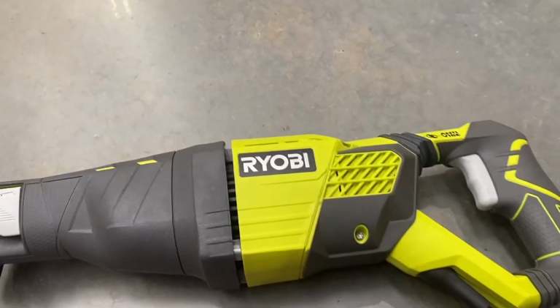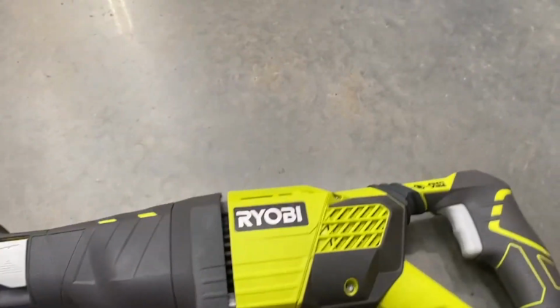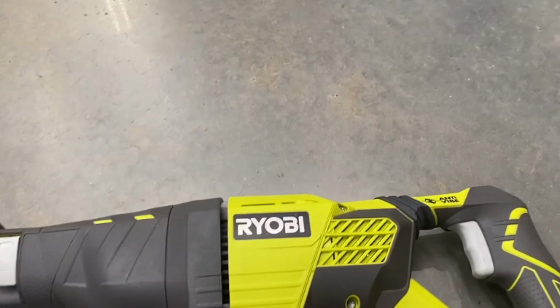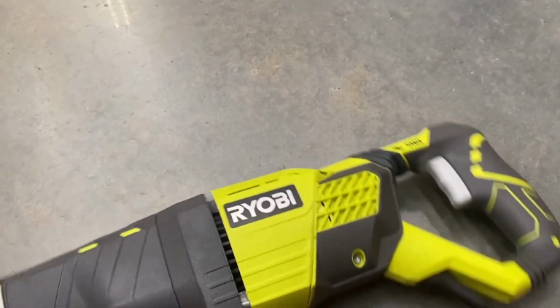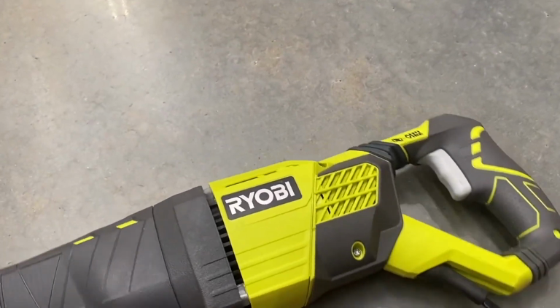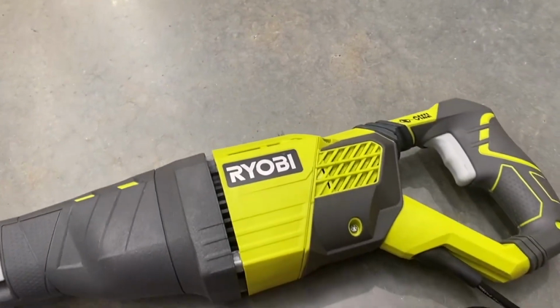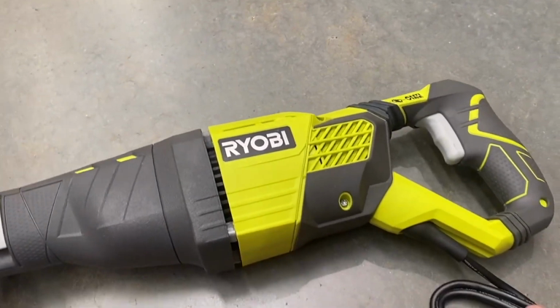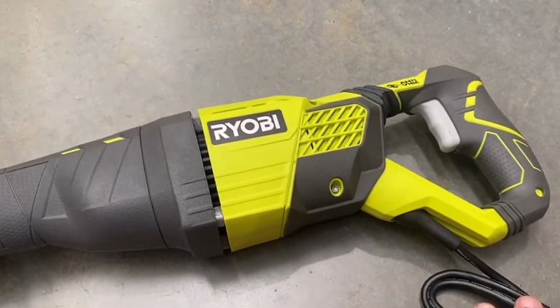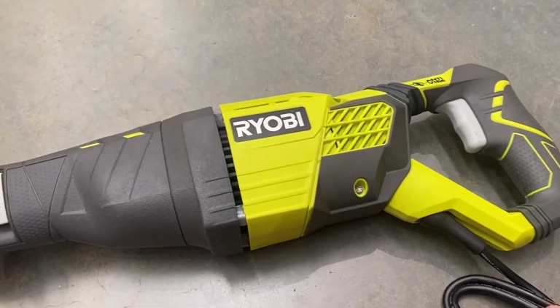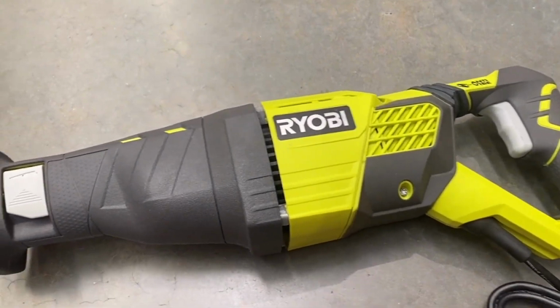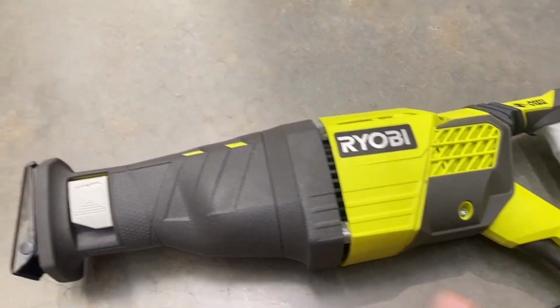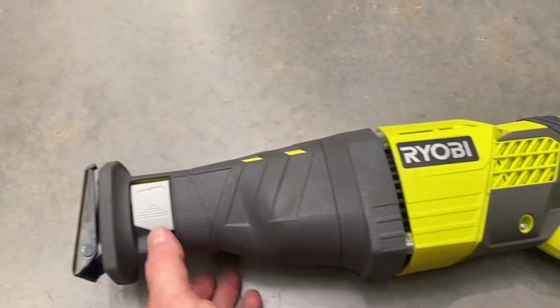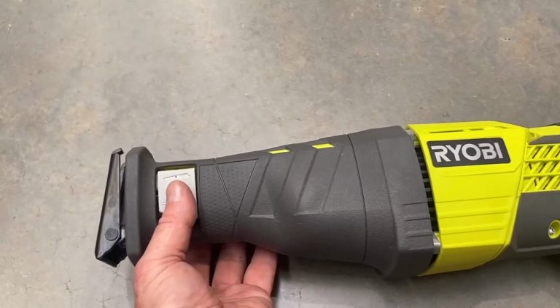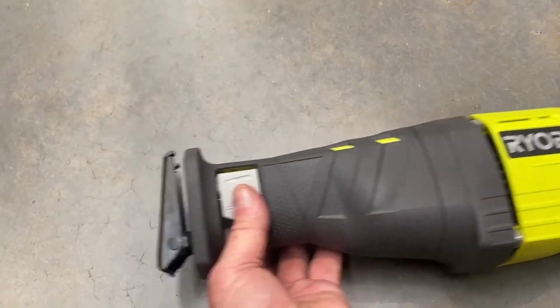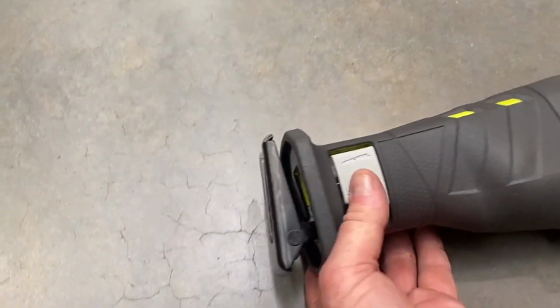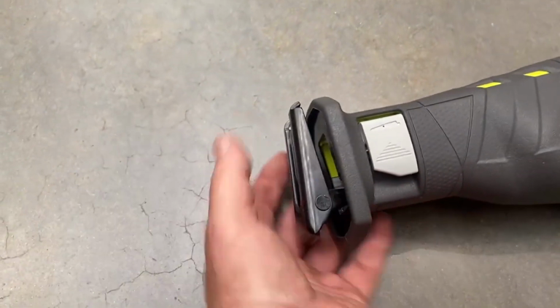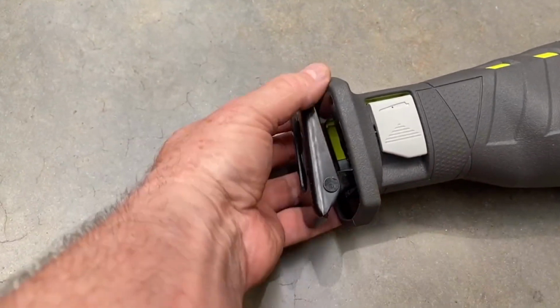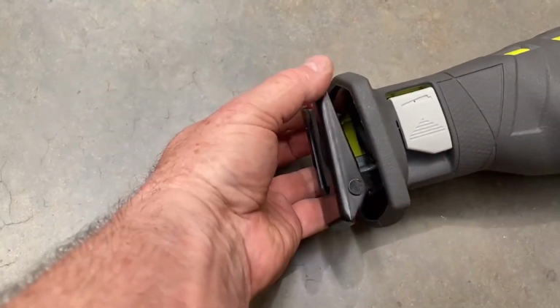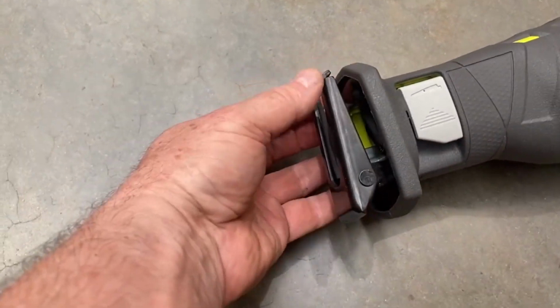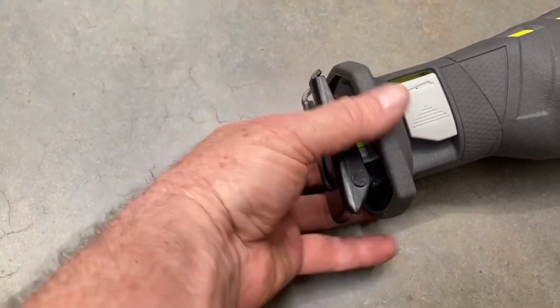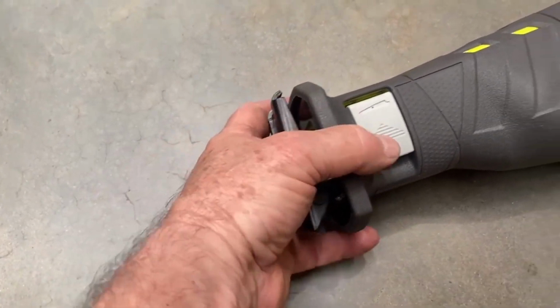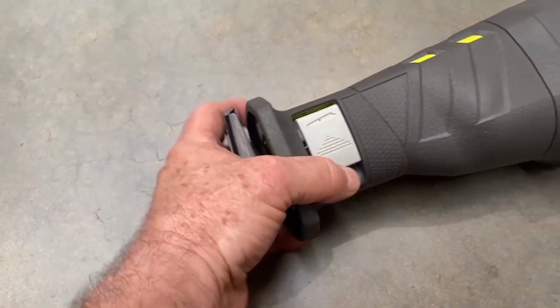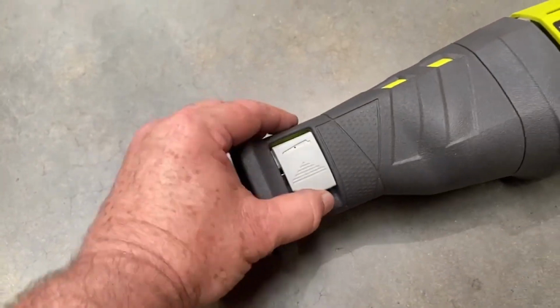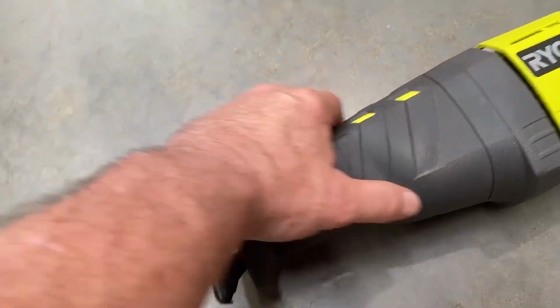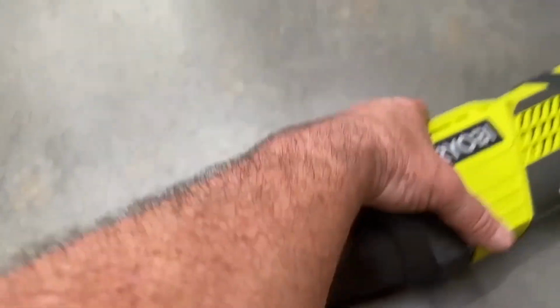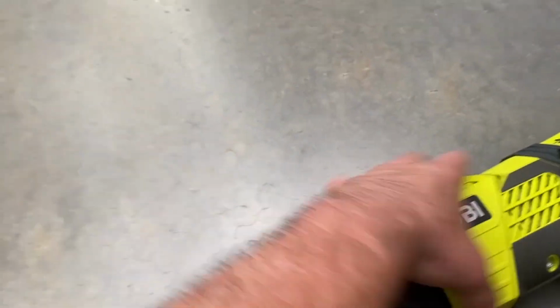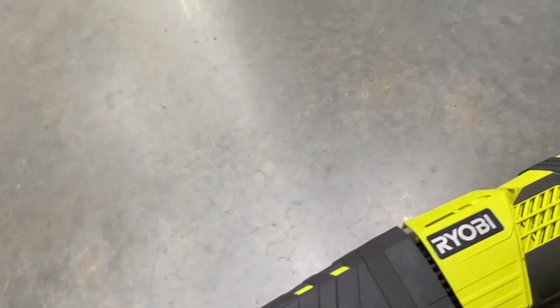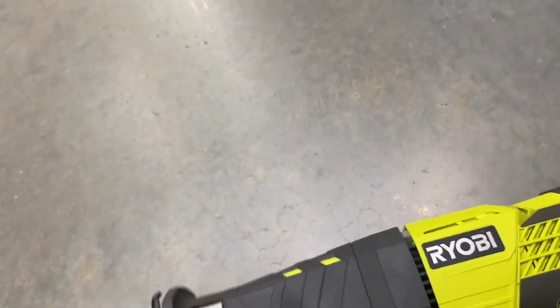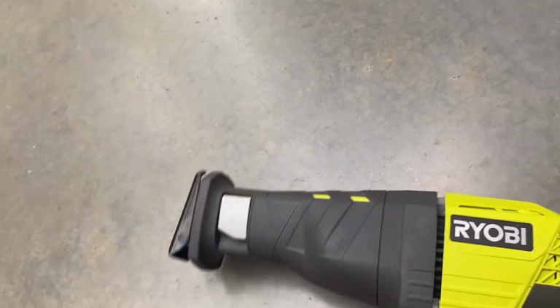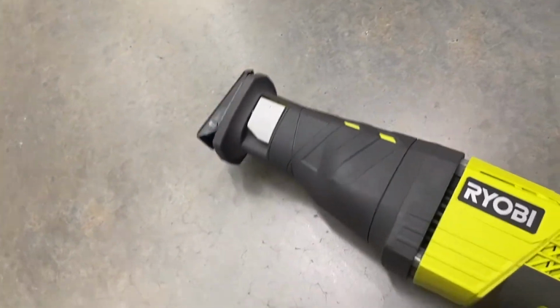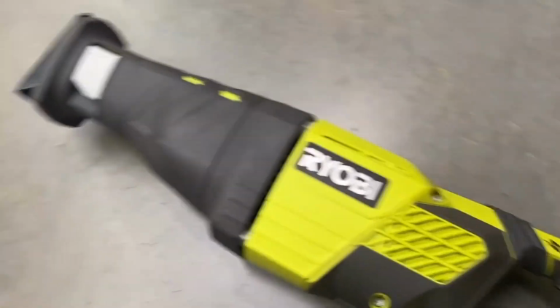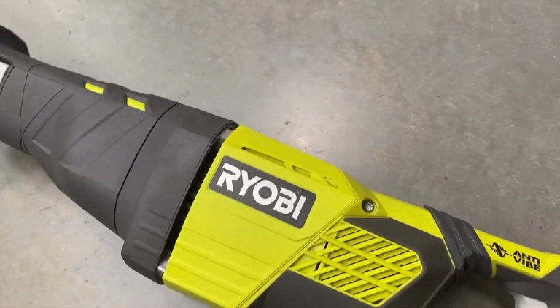Let's look at the key positives and negatives for this particular Ryobi reciprocating saw. Straight off the bat, it's corded, so you know you're going to have consistent high power across extended use periods.